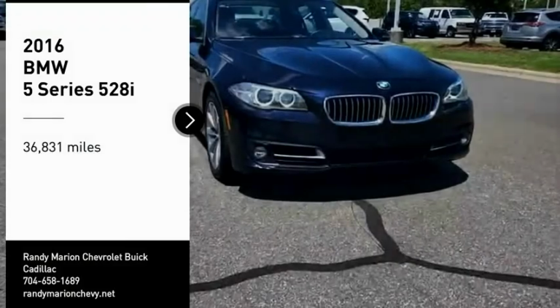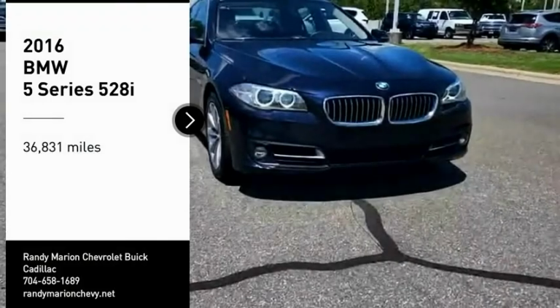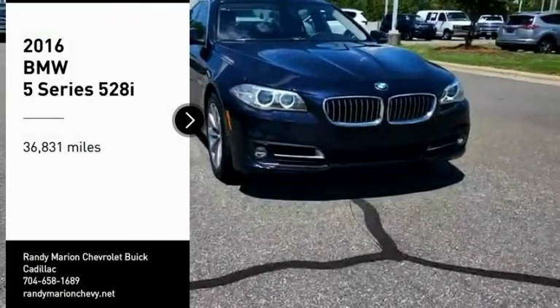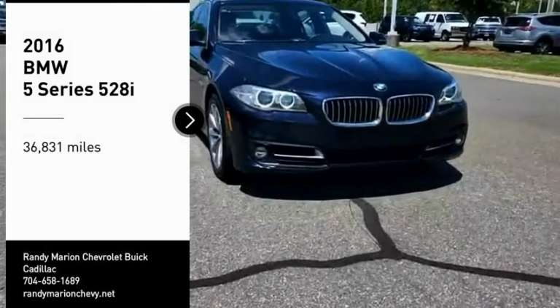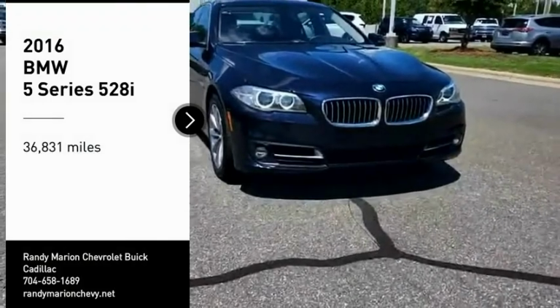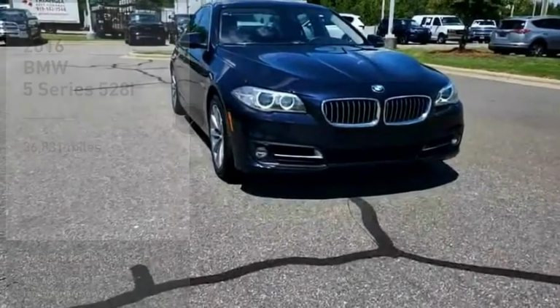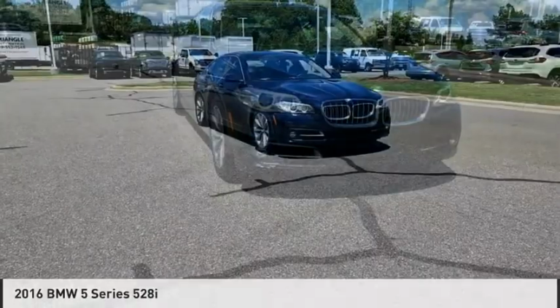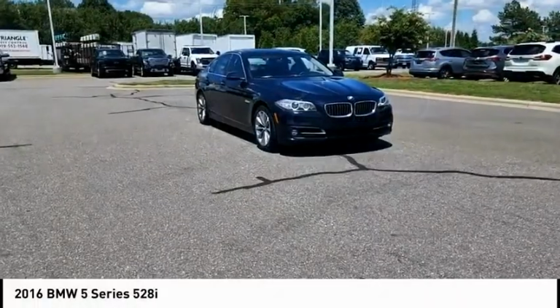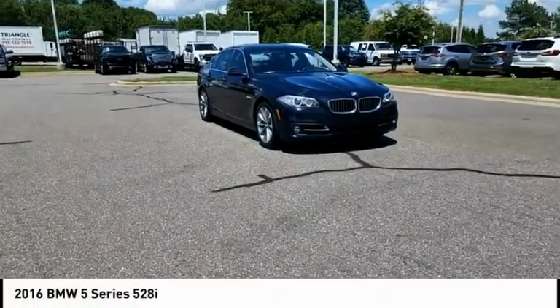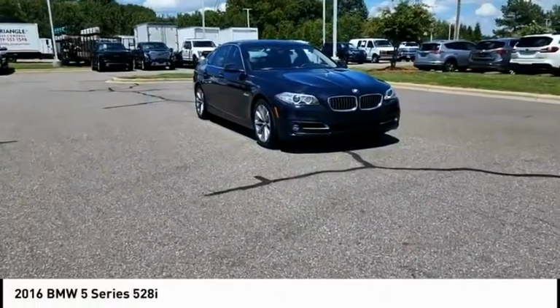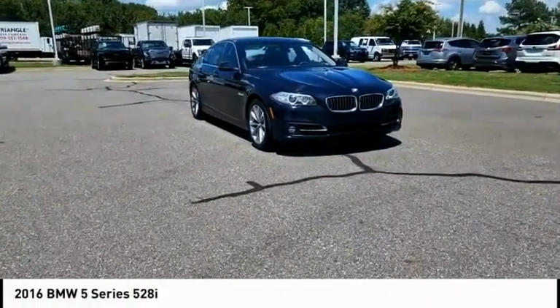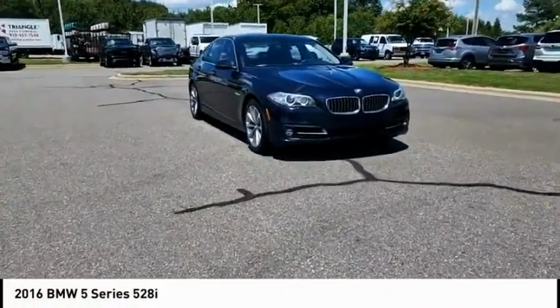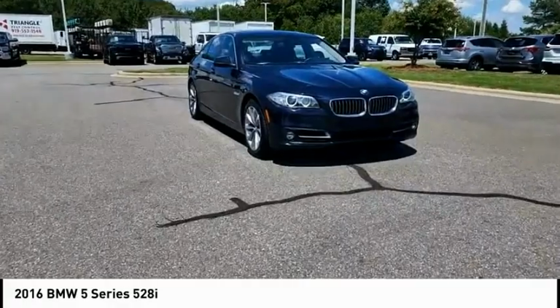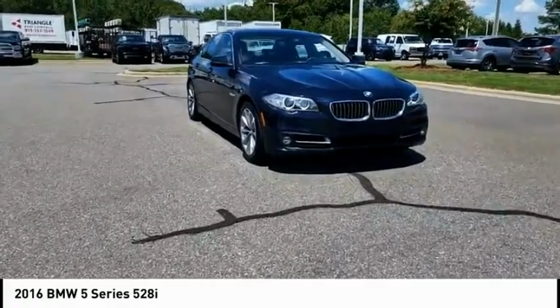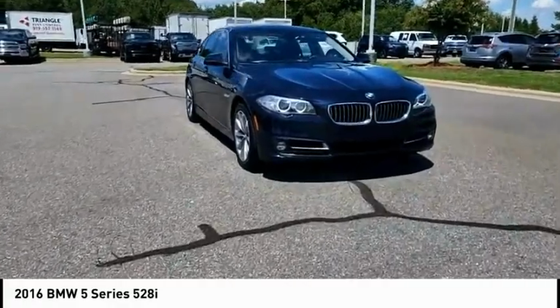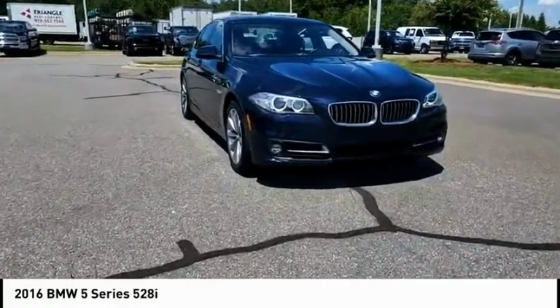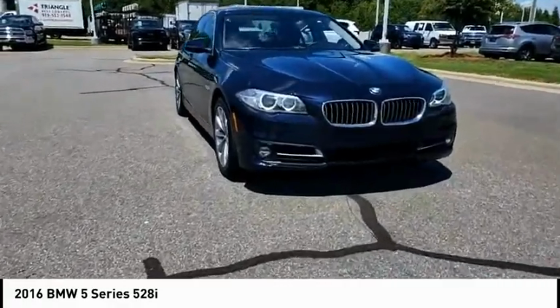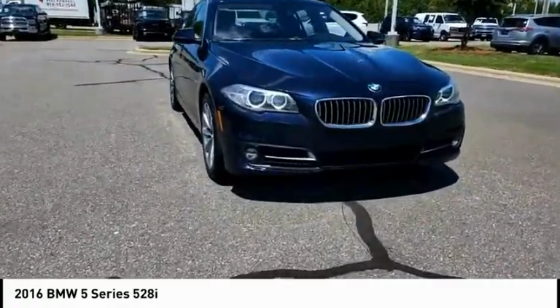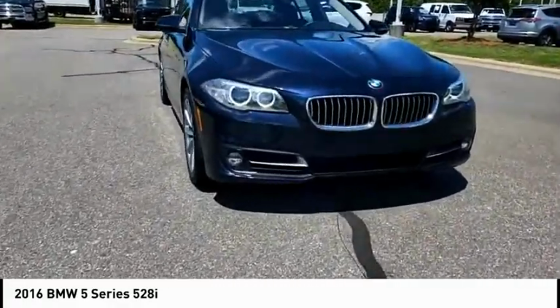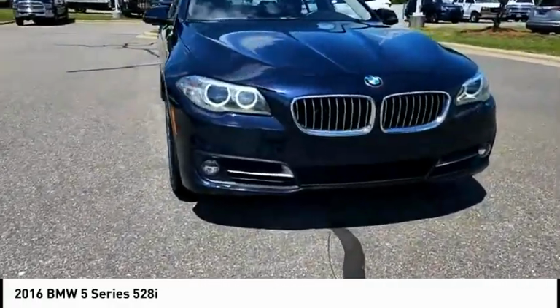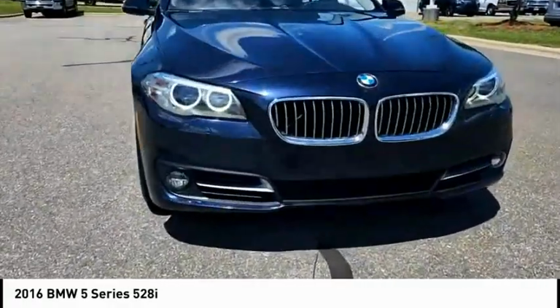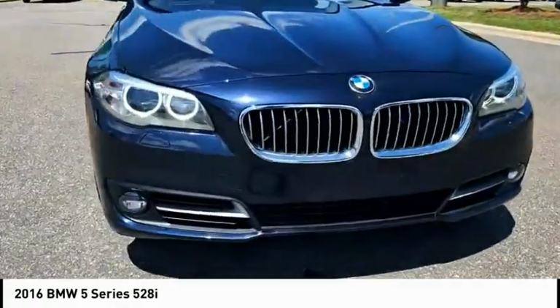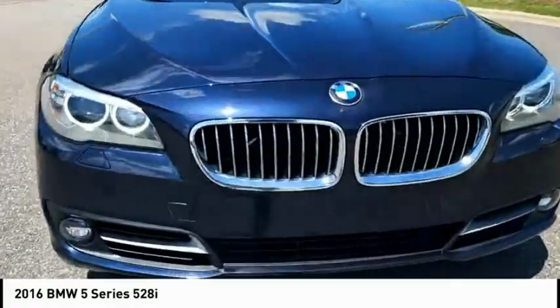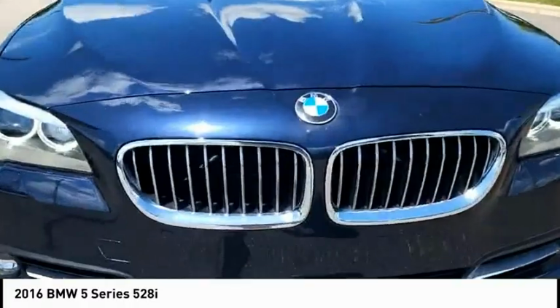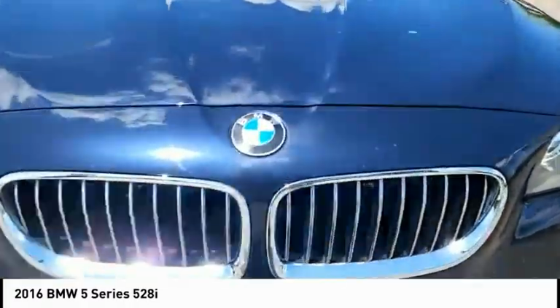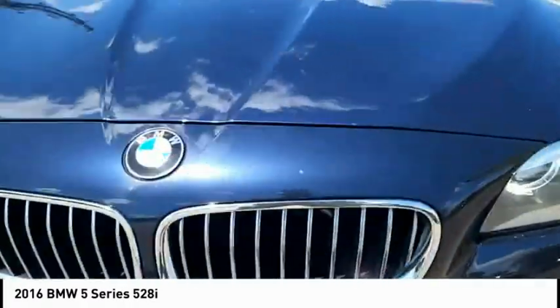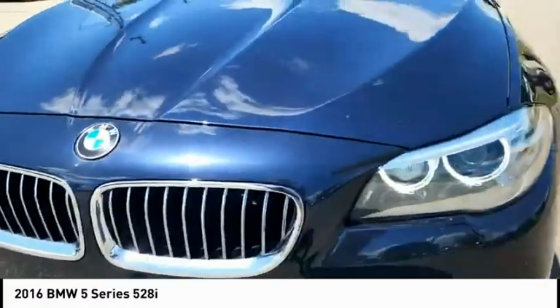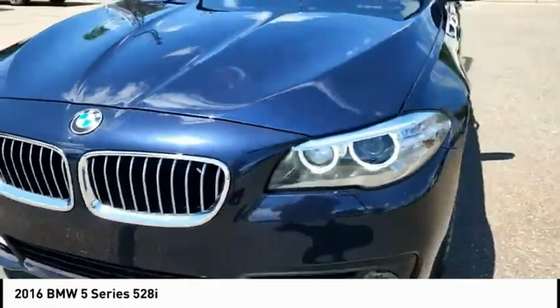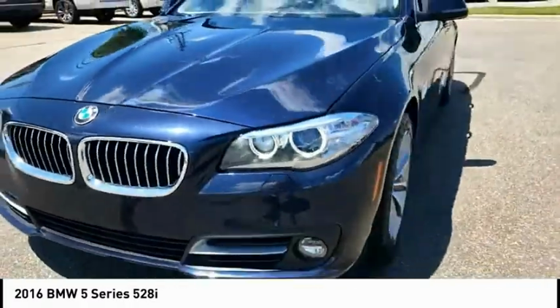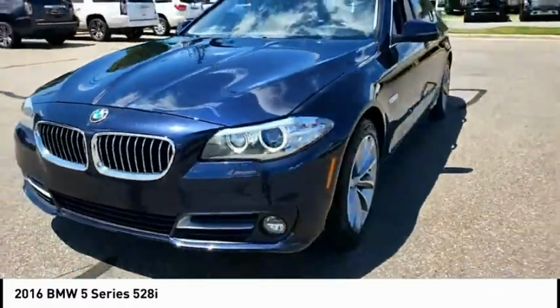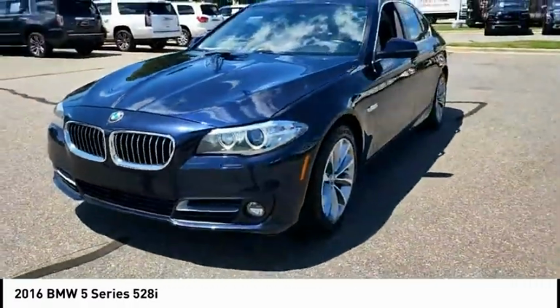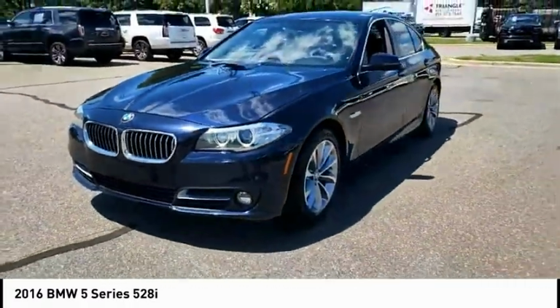You are going to love the 2016 5 Series. The 5 Series incorporates bold styling cues that departed from BMW's traditional styling language. If you are looking for excitement and boldness, the 5 is for you.